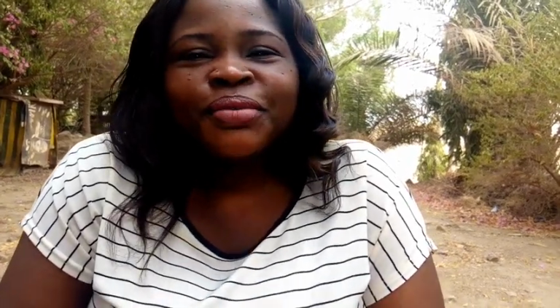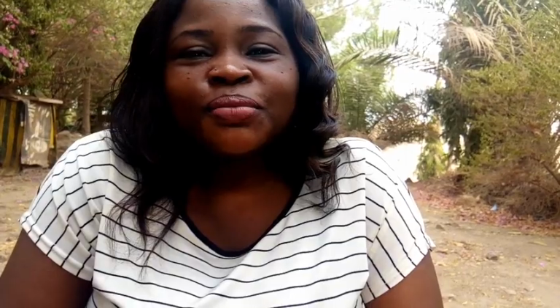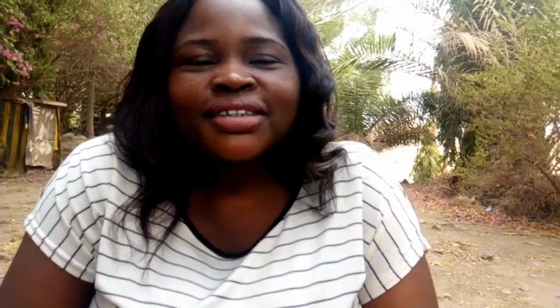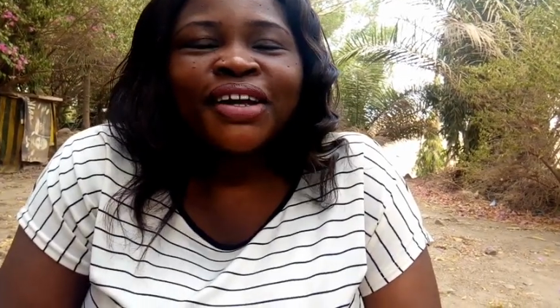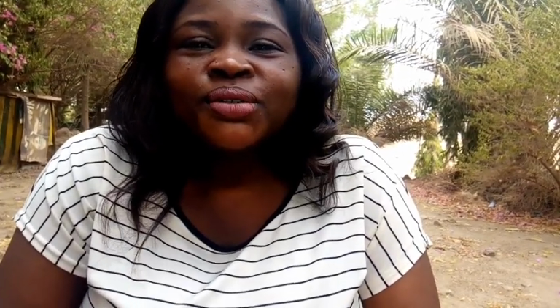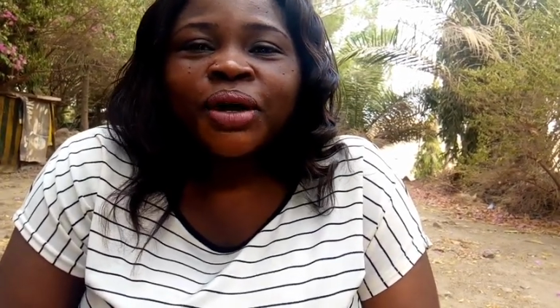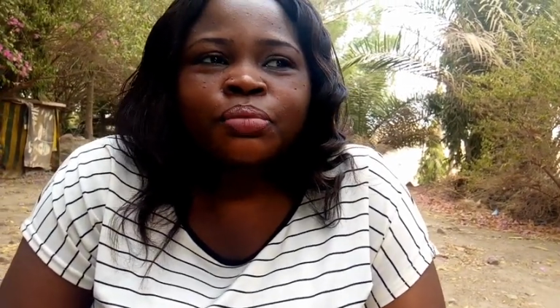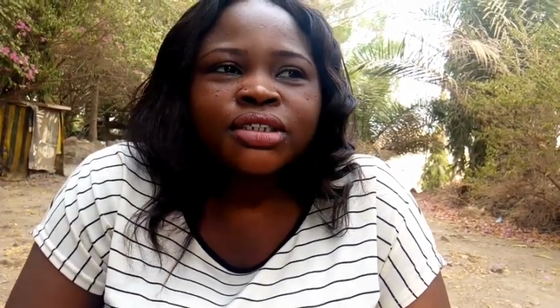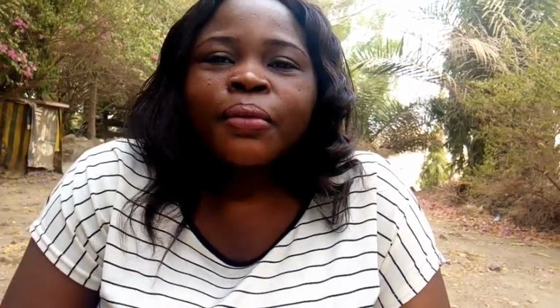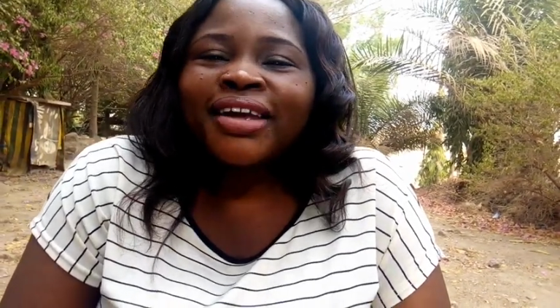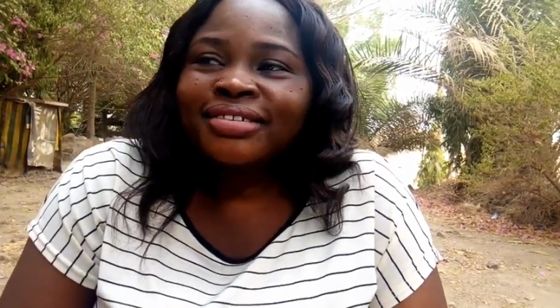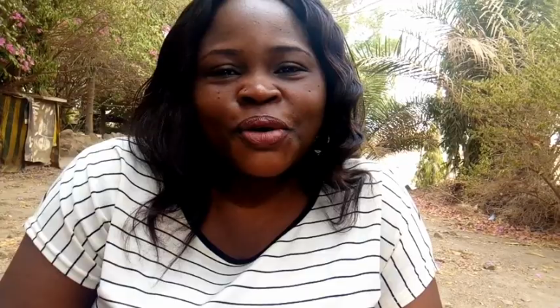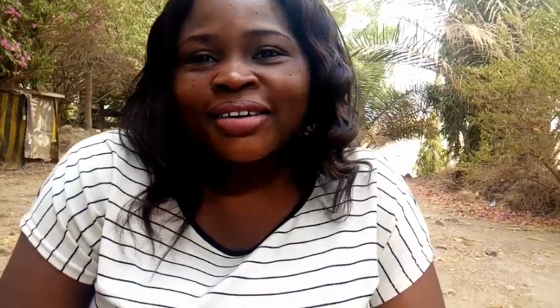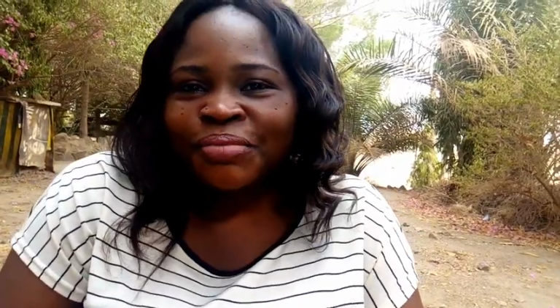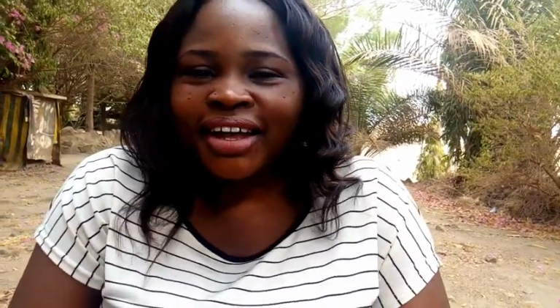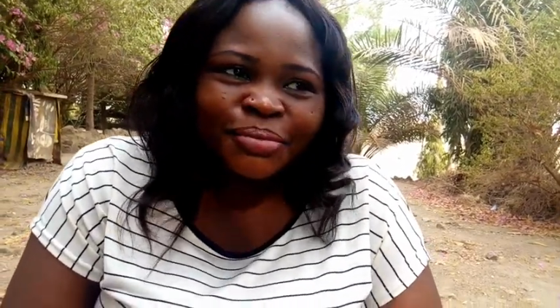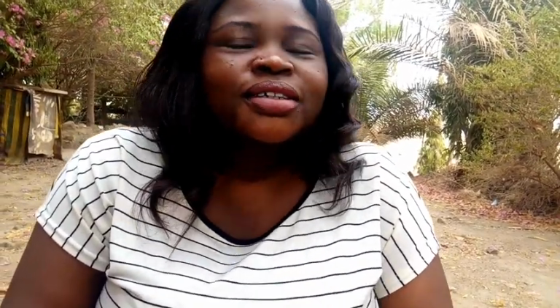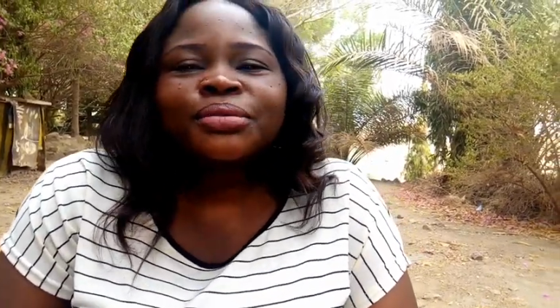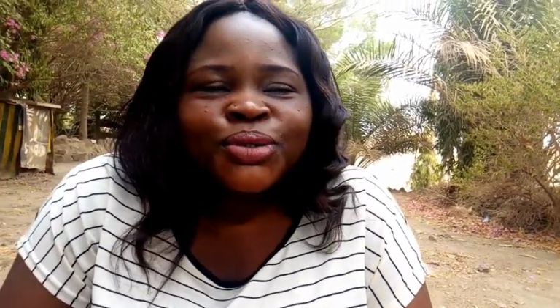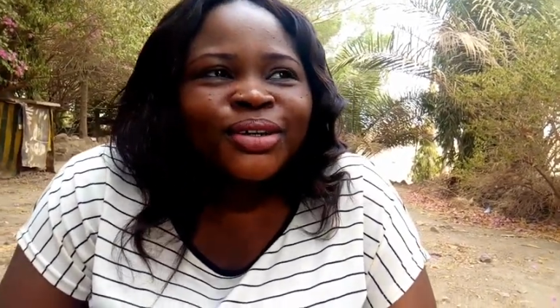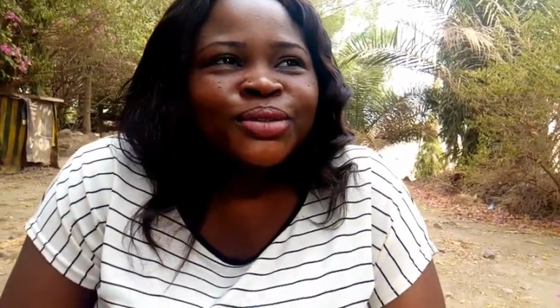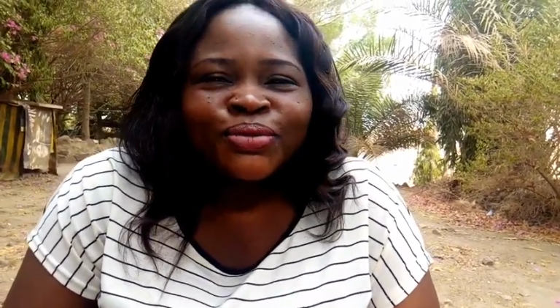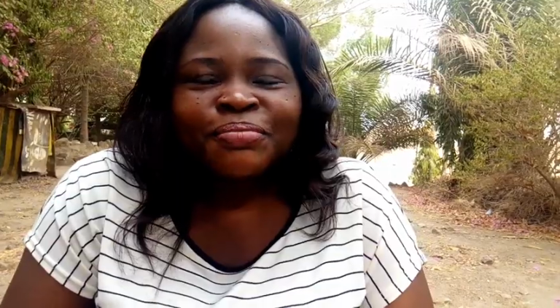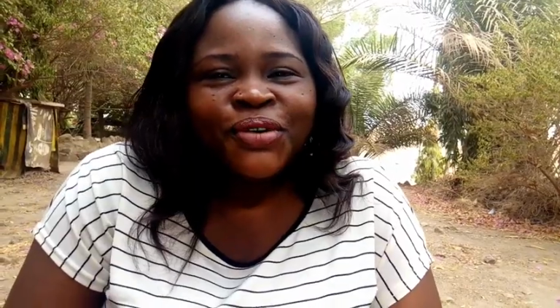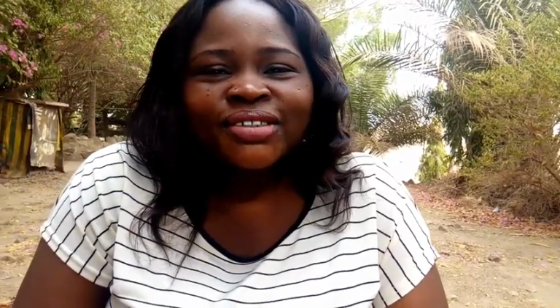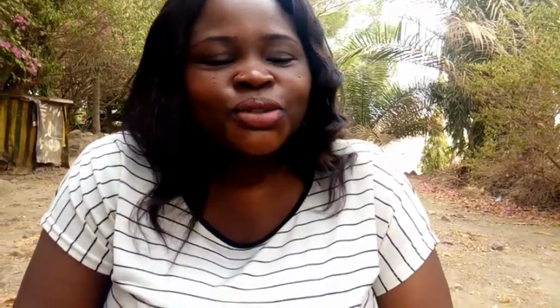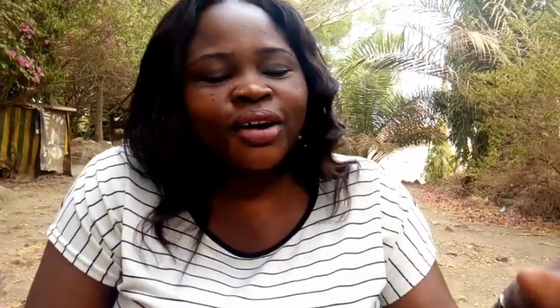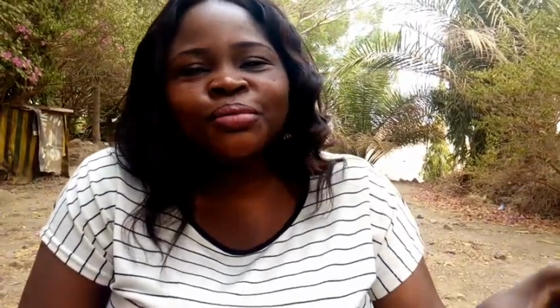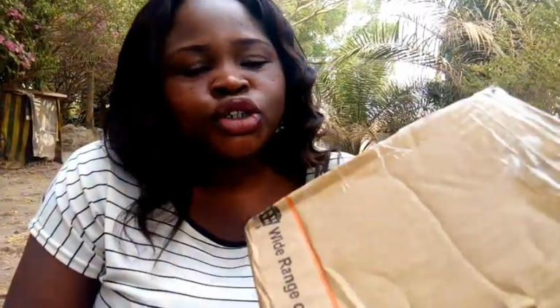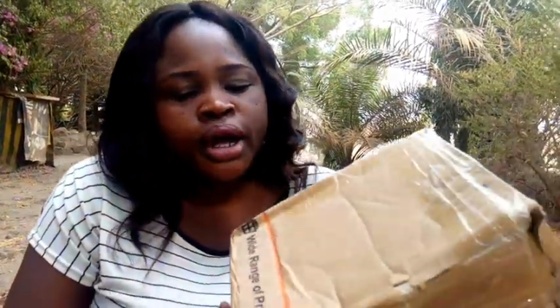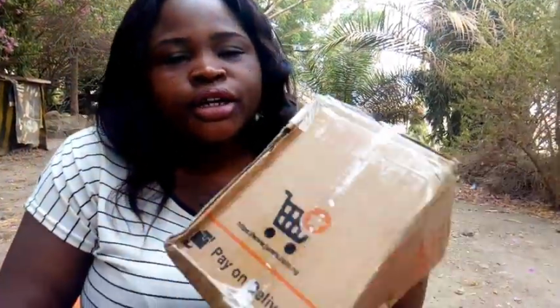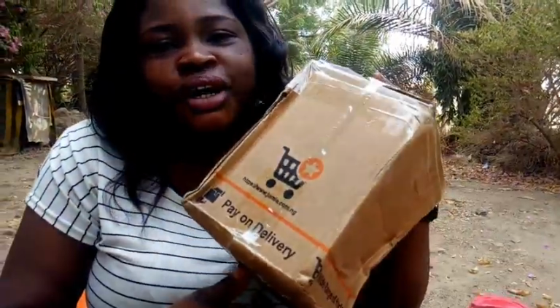In today's video I'm going to be unboxing my new tripod, plus showing my former filming item — what I used to use to film before I got this tripod from Jumia Nigeria.